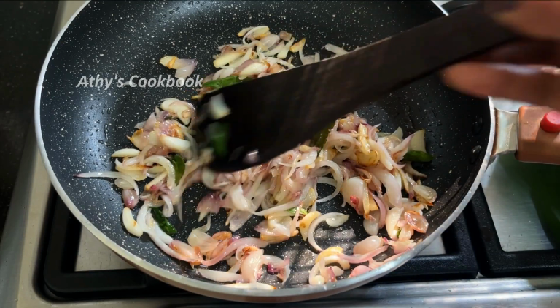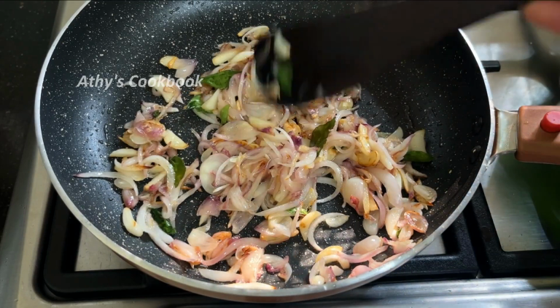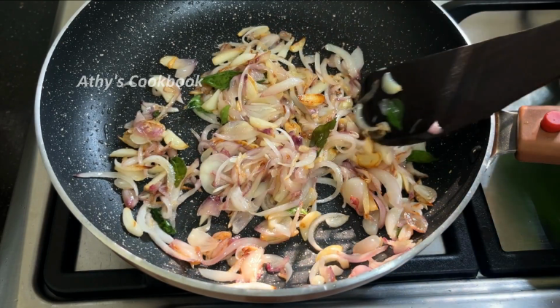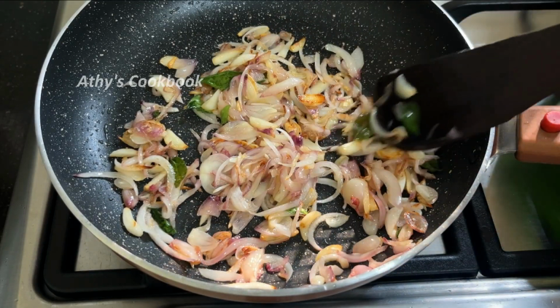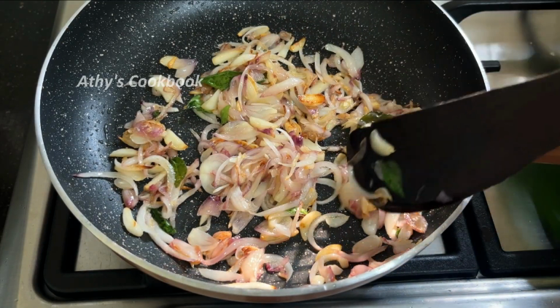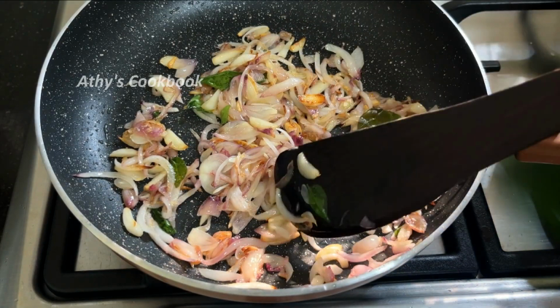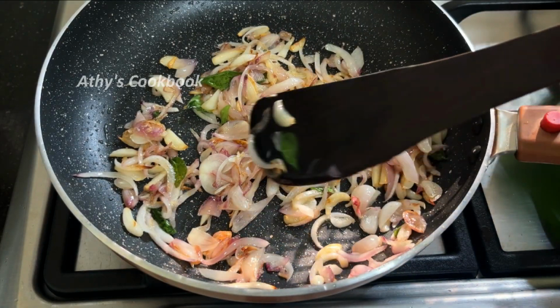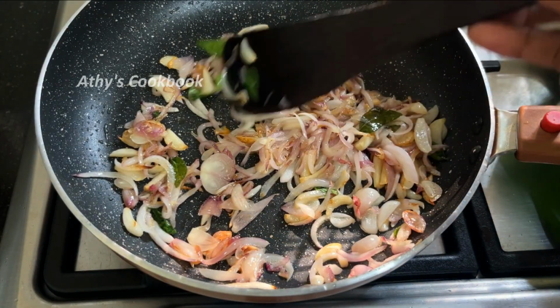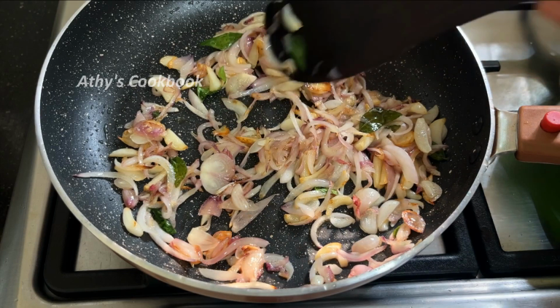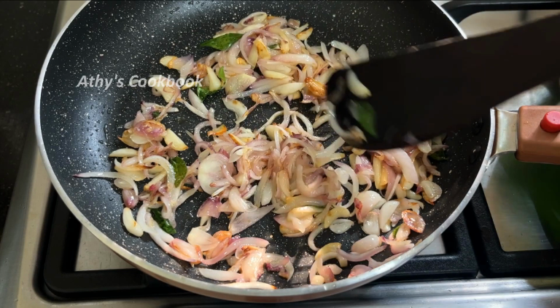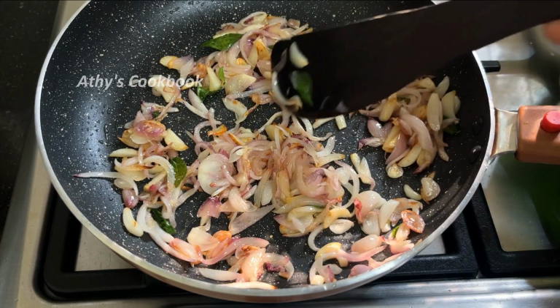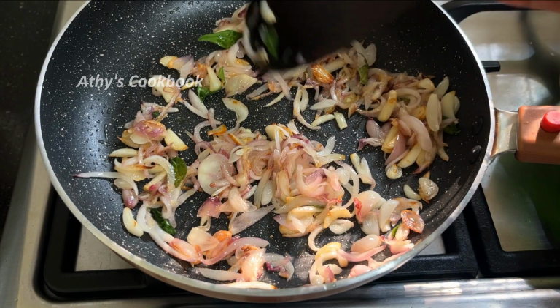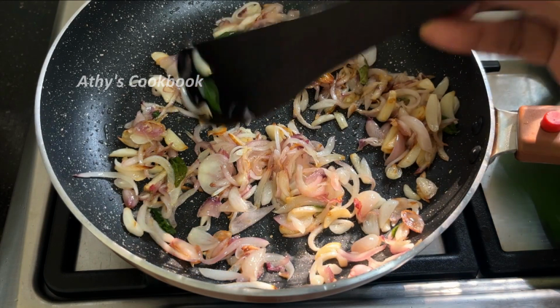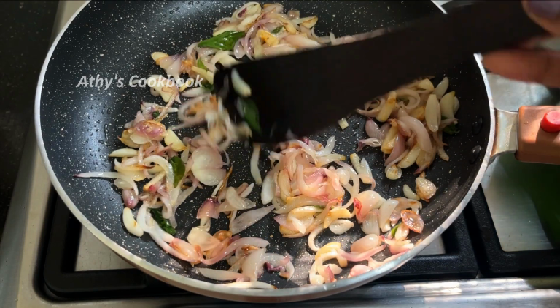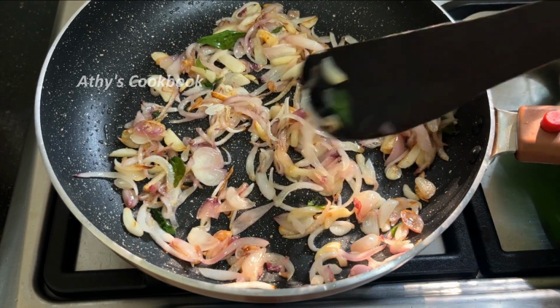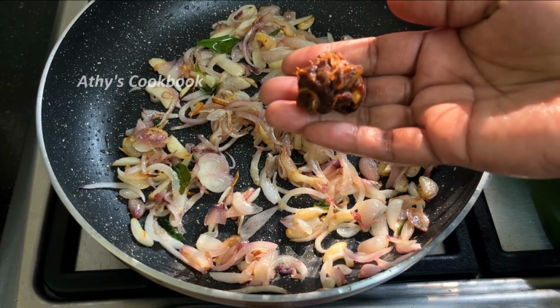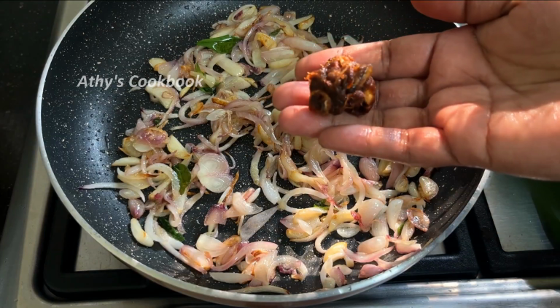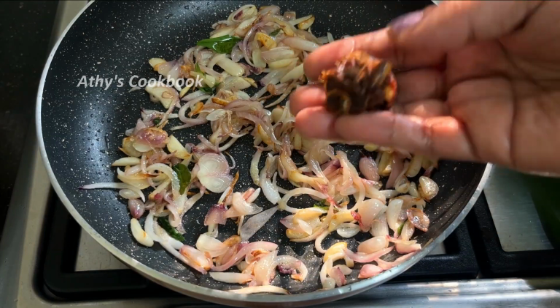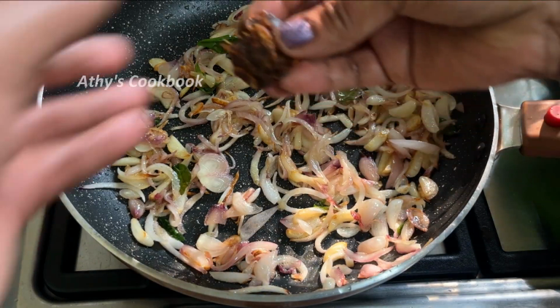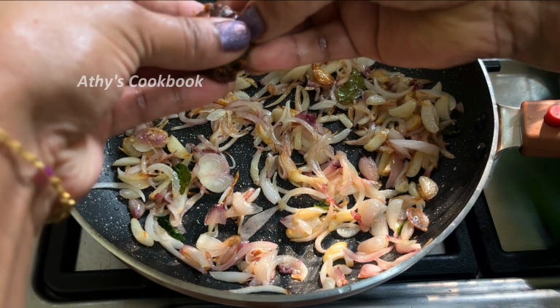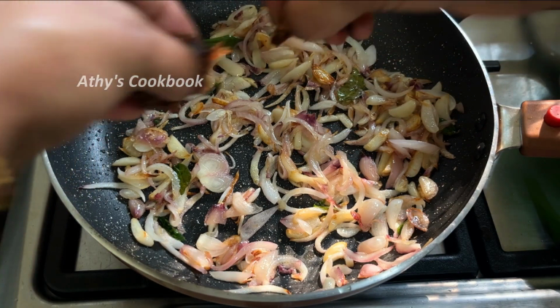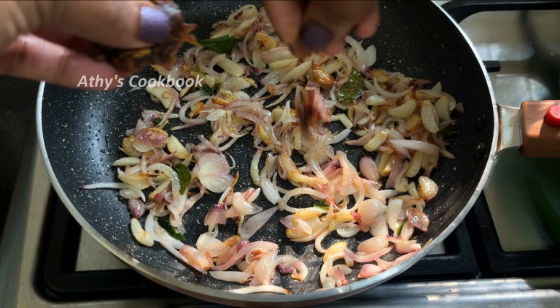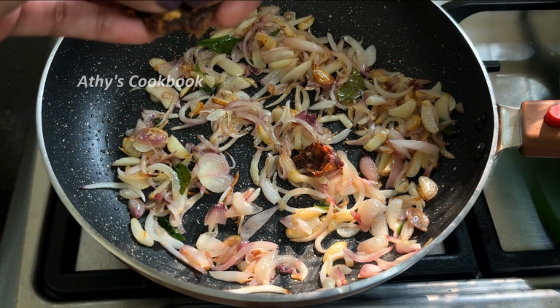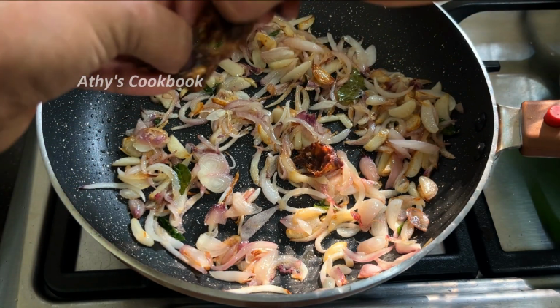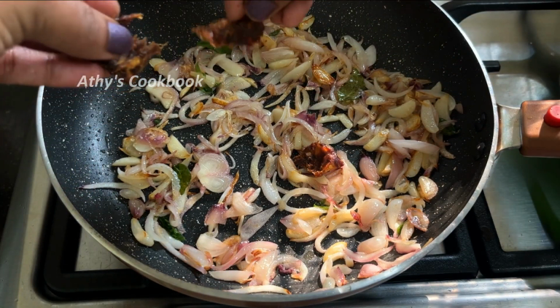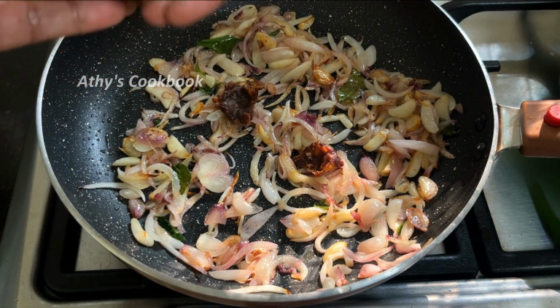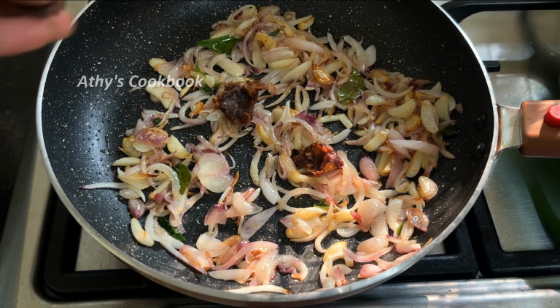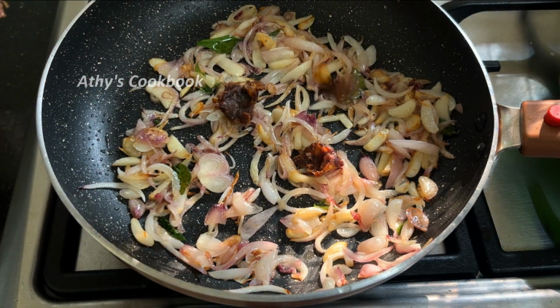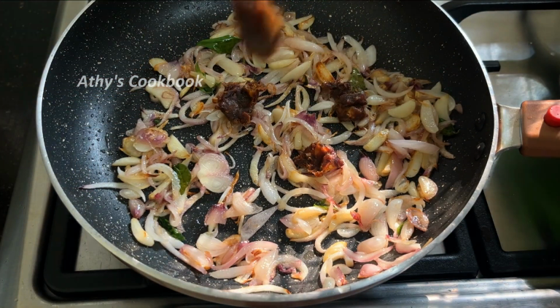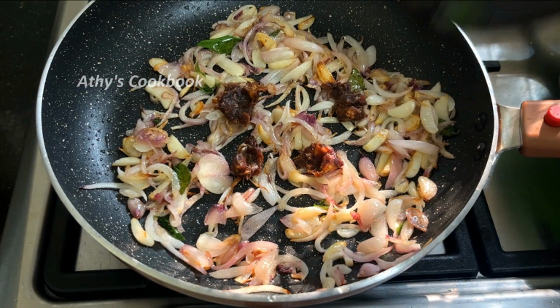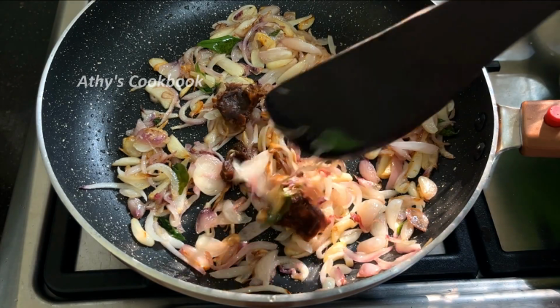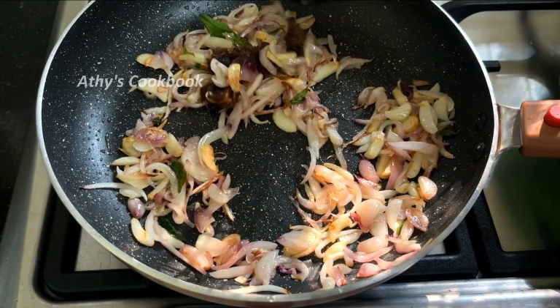Our mix will turn a golden color. Then we can put in the next ingredient.